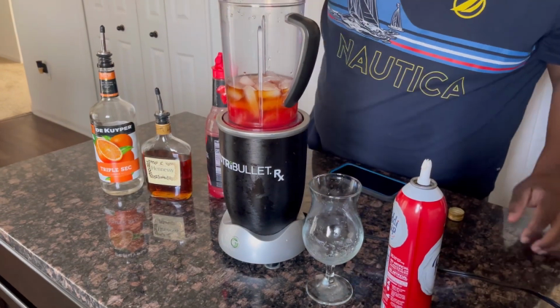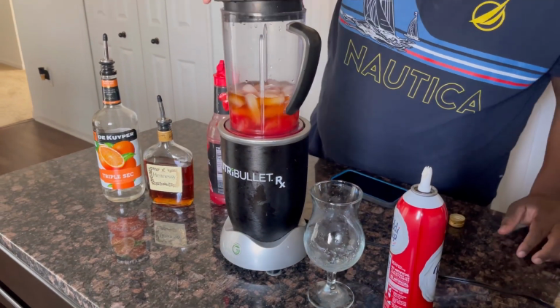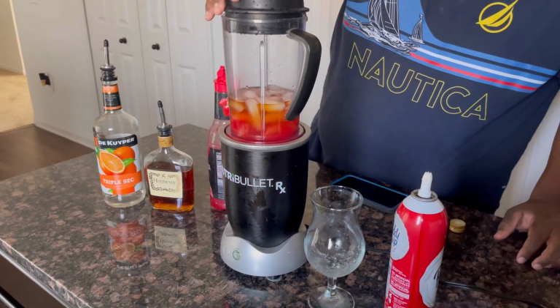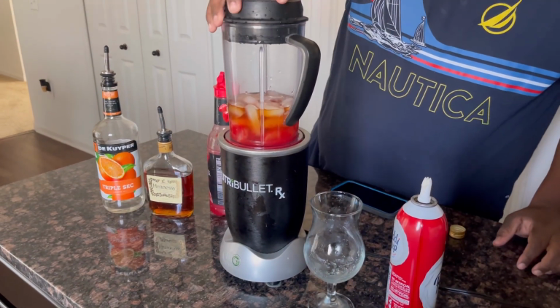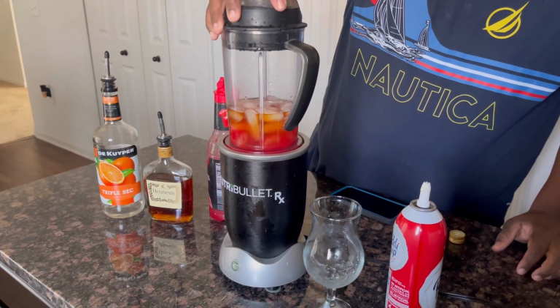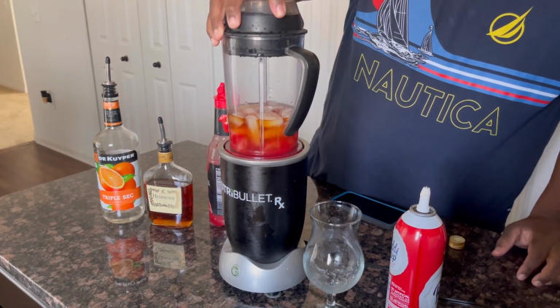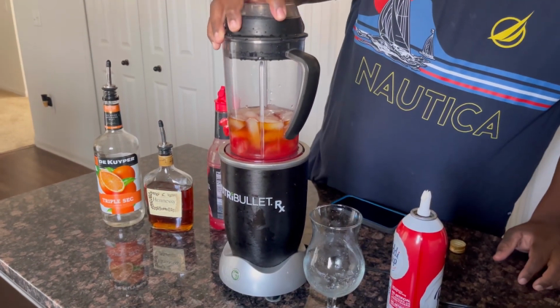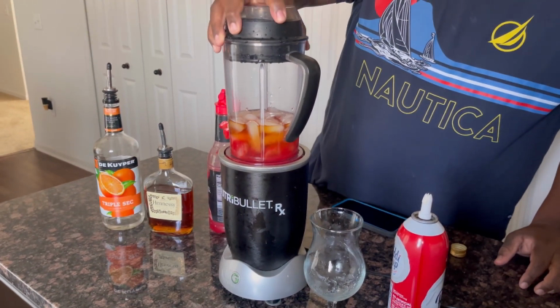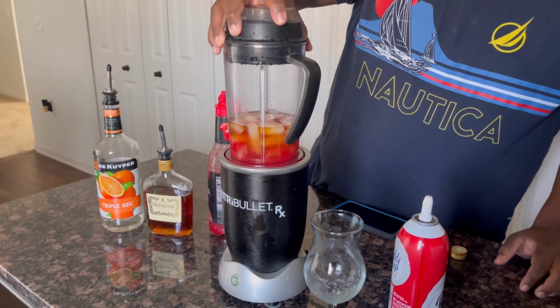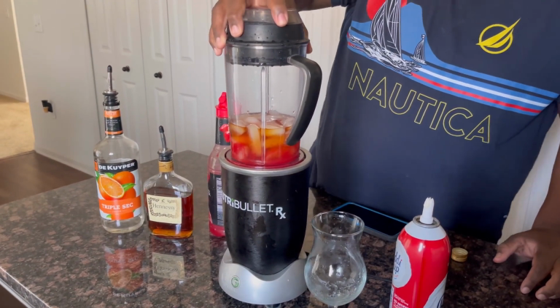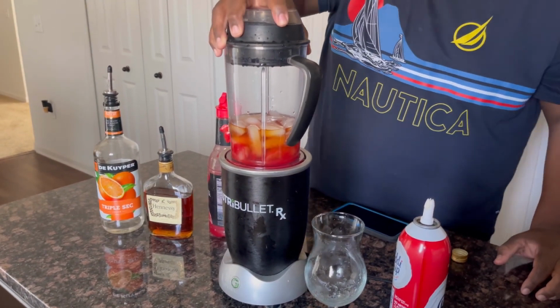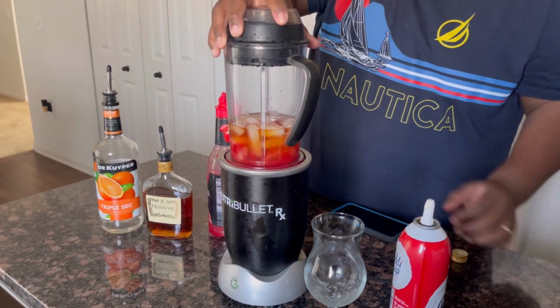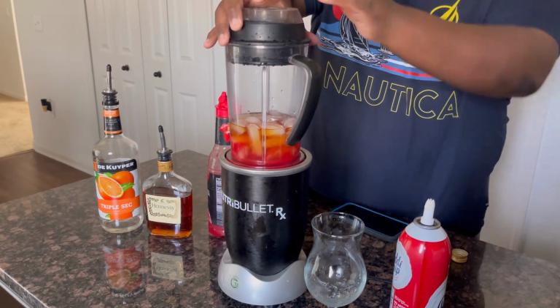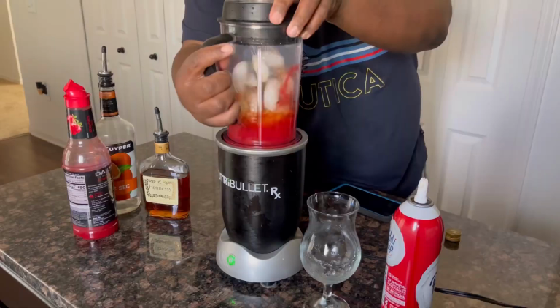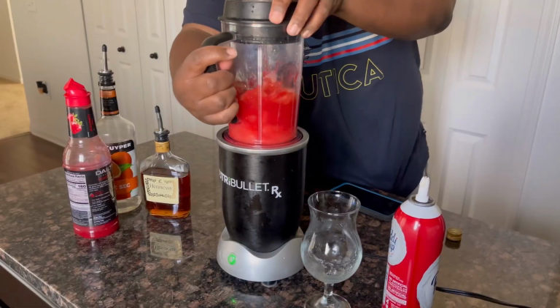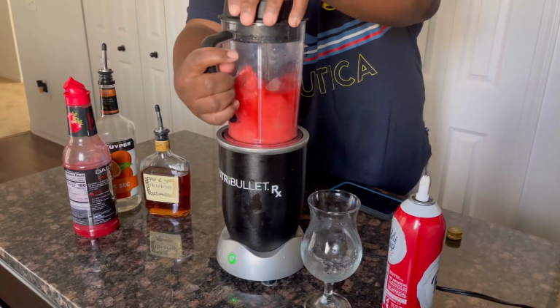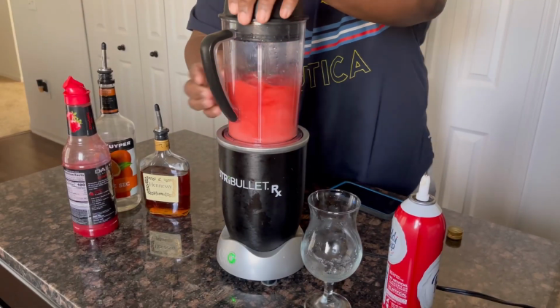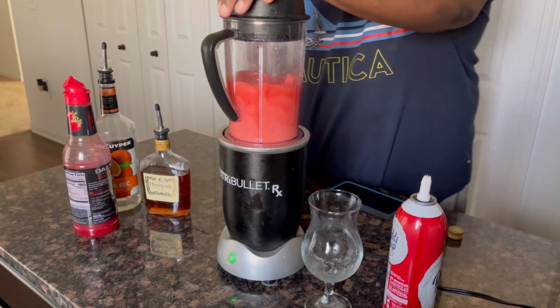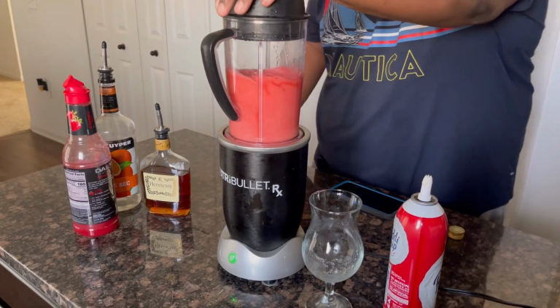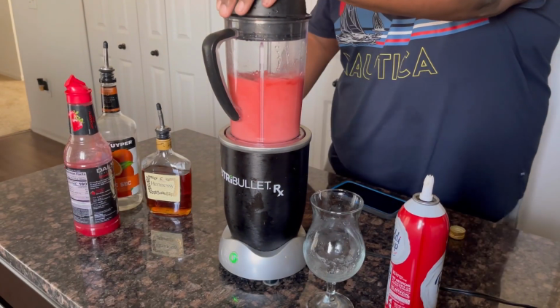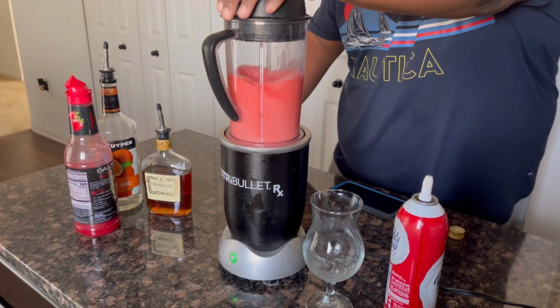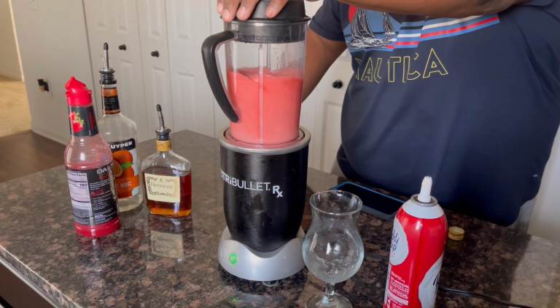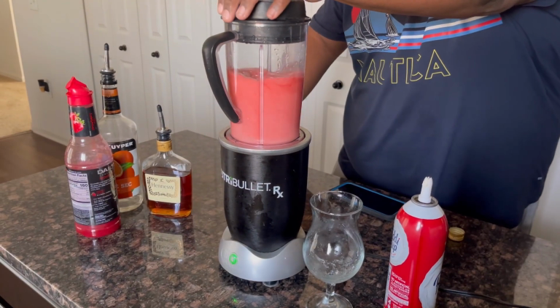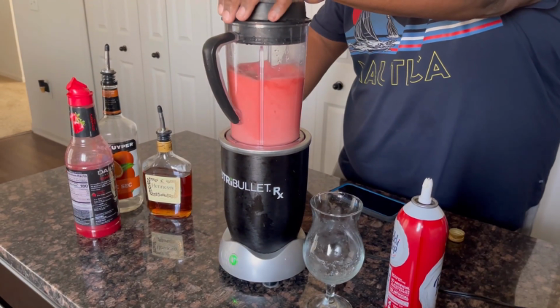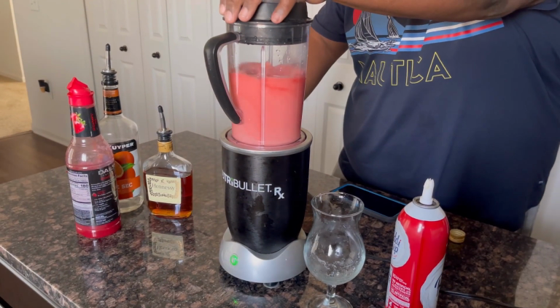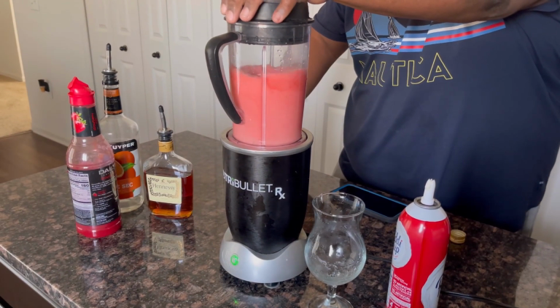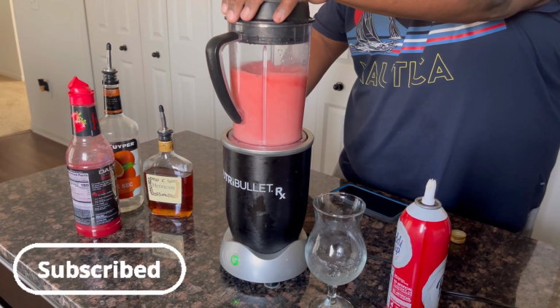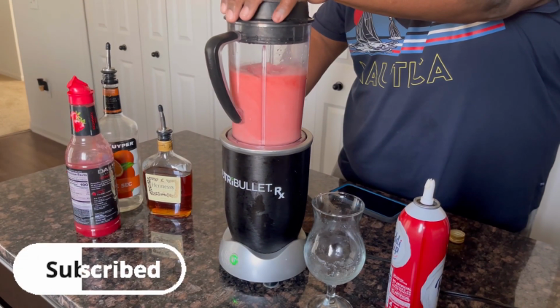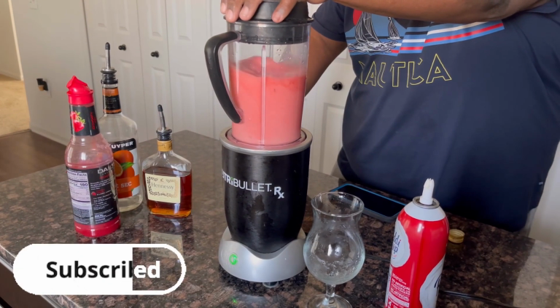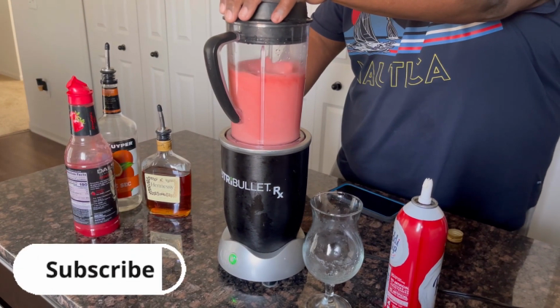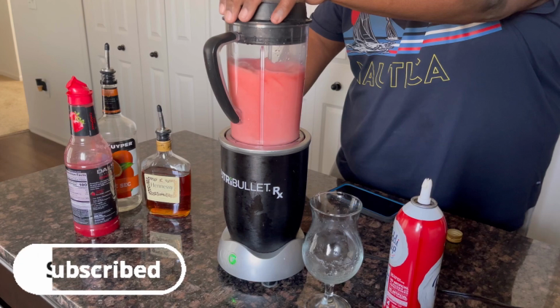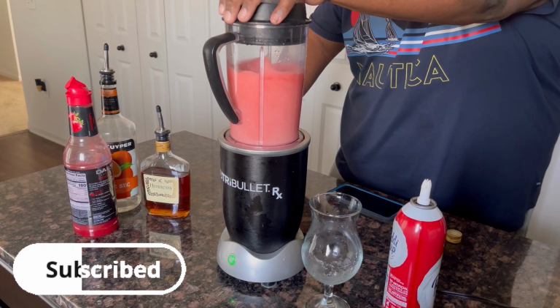Next up, blend that bad boy nice and smooth. I usually blend mine for like 10 to 20 seconds — depends on the kind of blender you have.